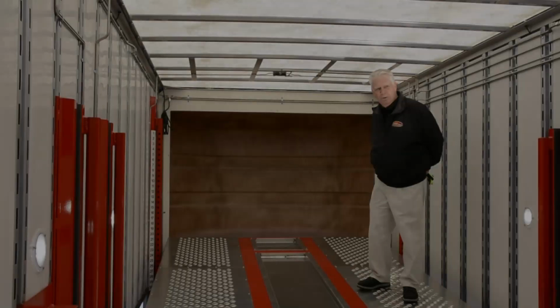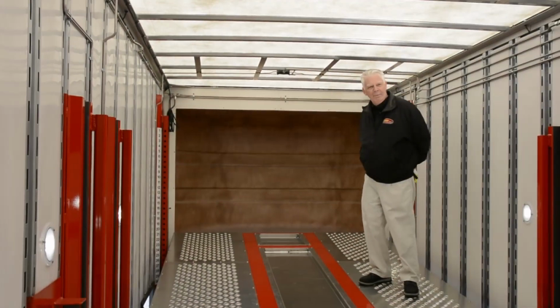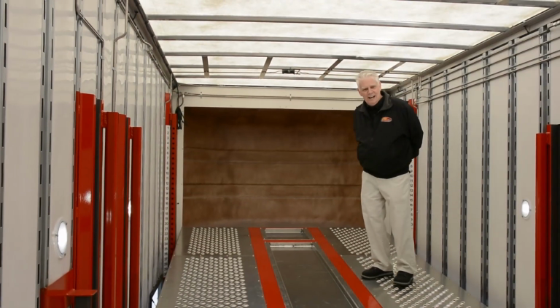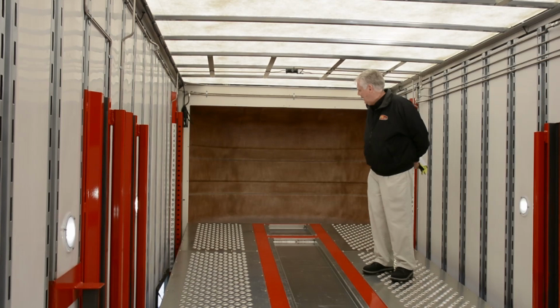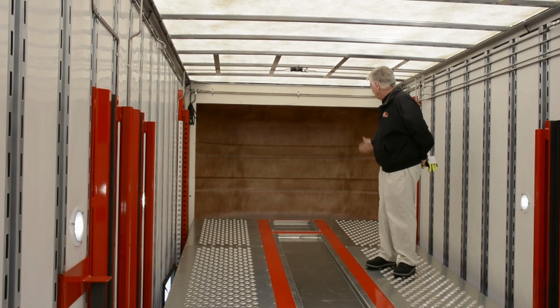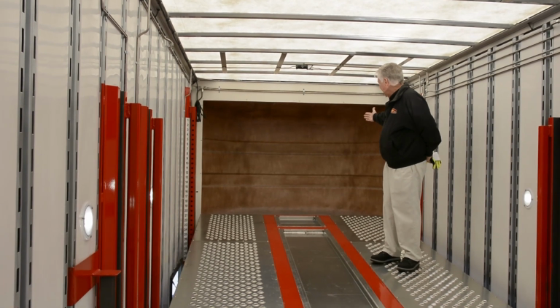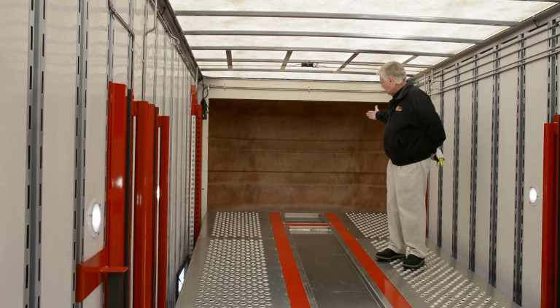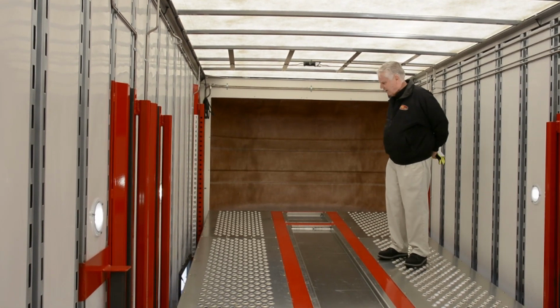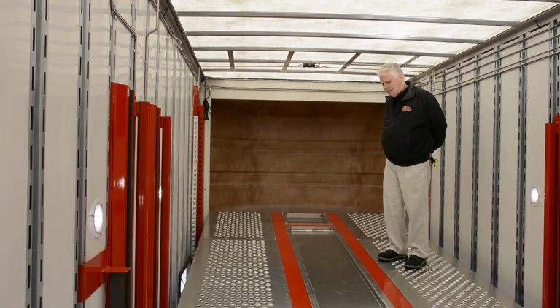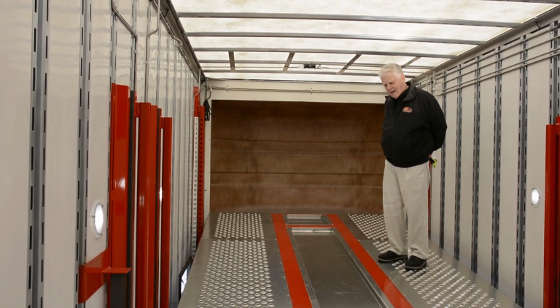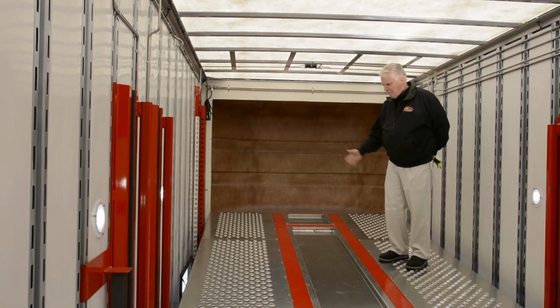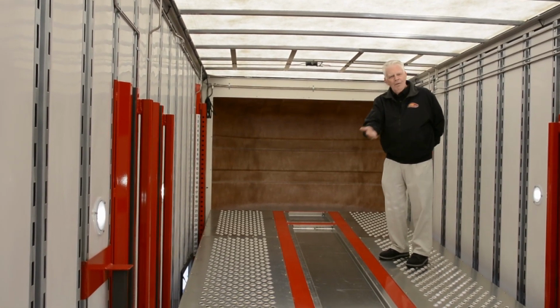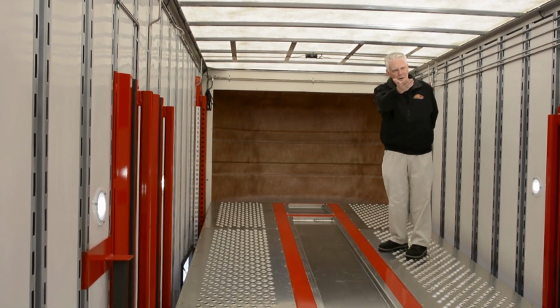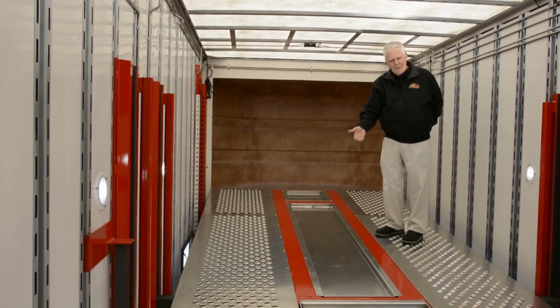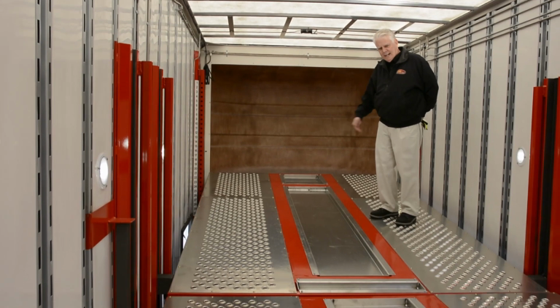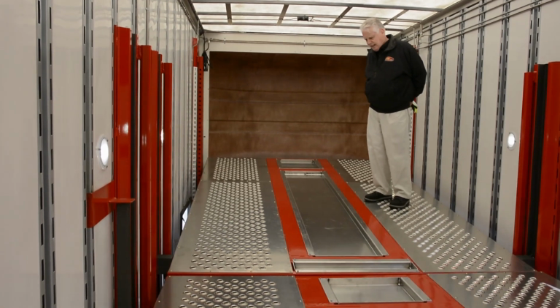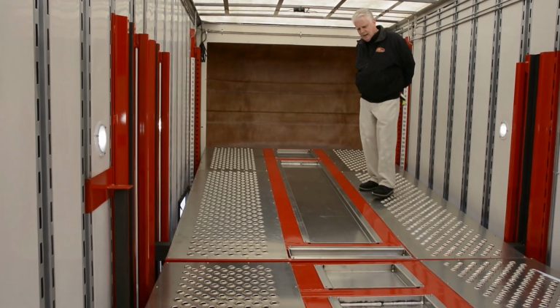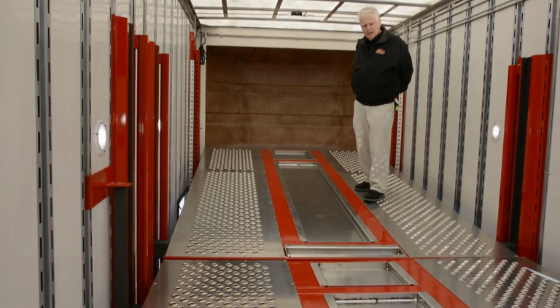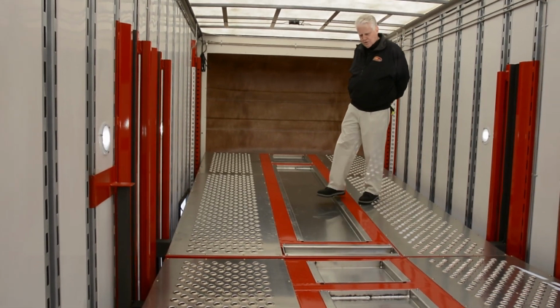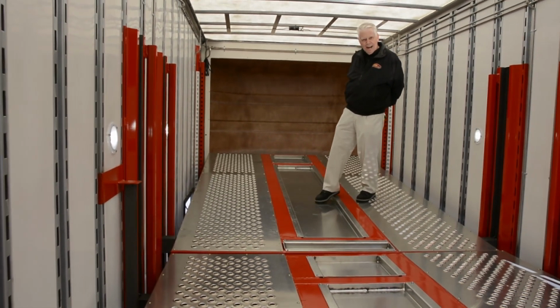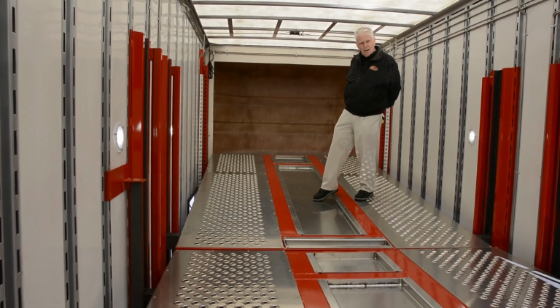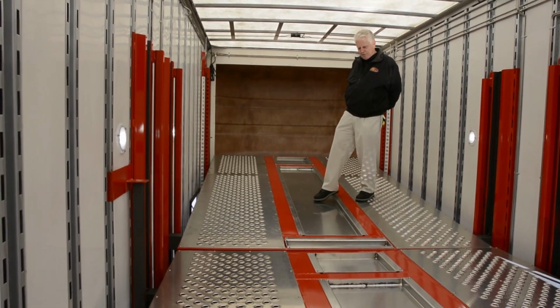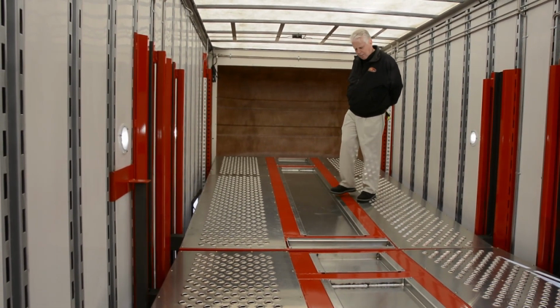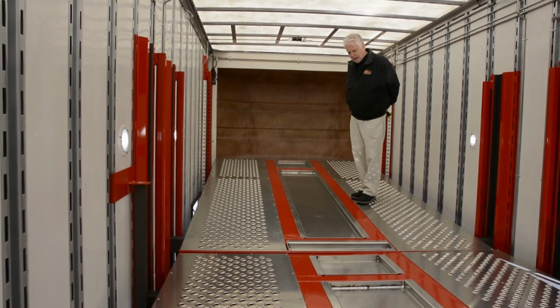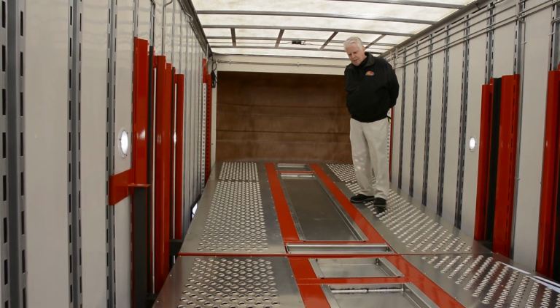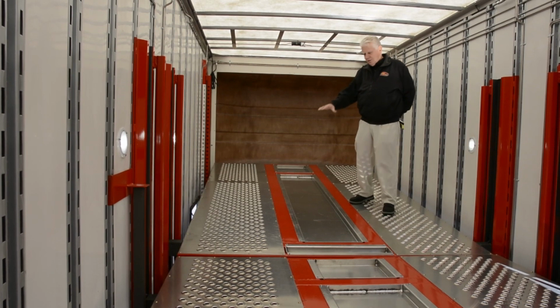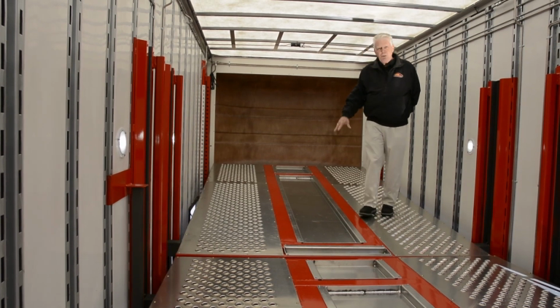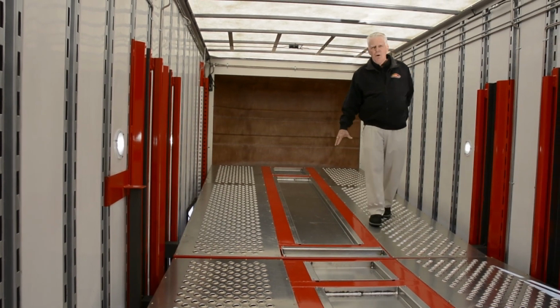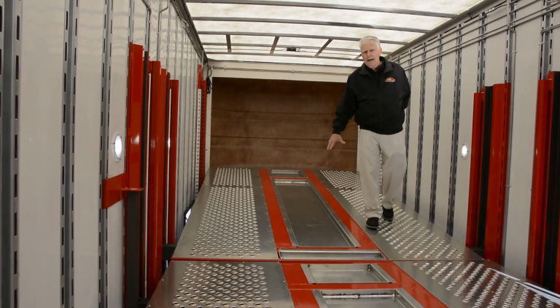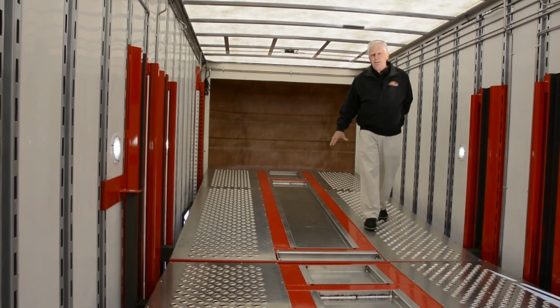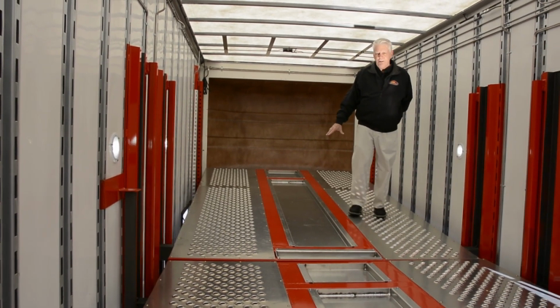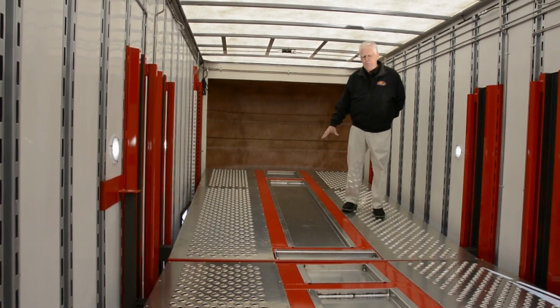We're on the top deck now. As you can see it has a fiberglass nose cone, four independent decks, and a nice feature is the drip pan here at my foot. That way the car on top doesn't drip oil, antifreeze, or anything to the cars below.